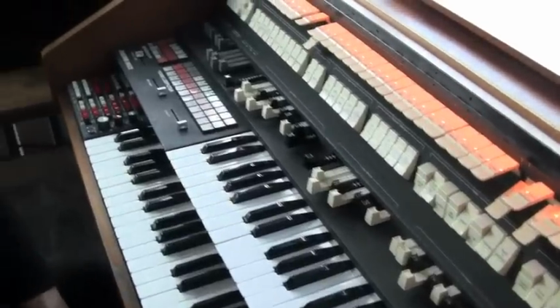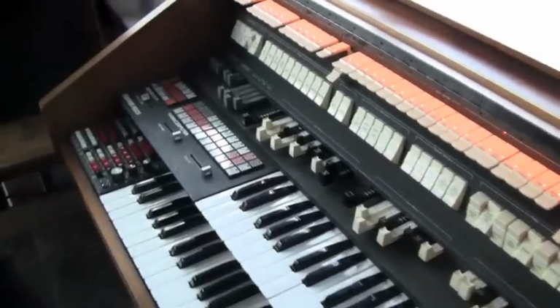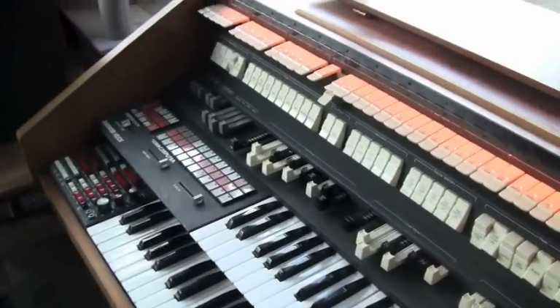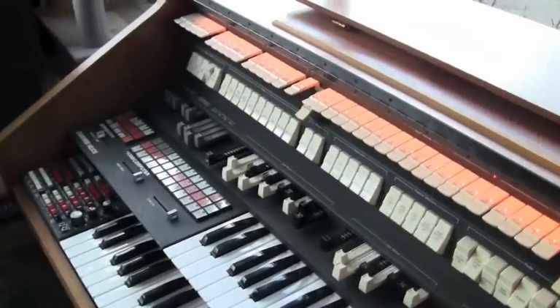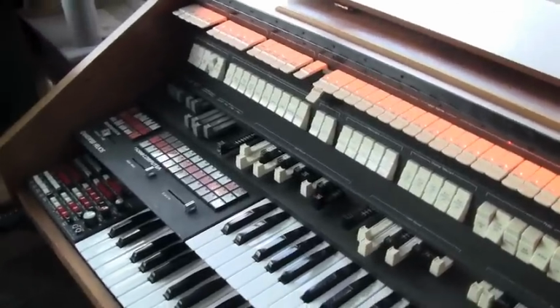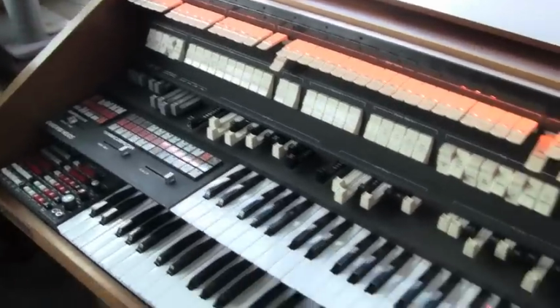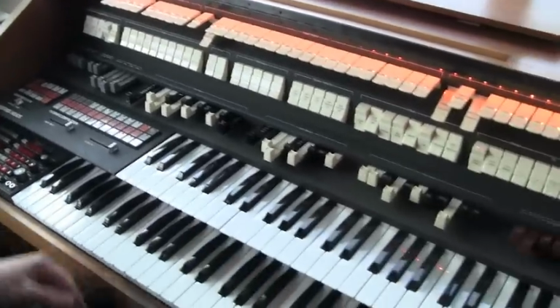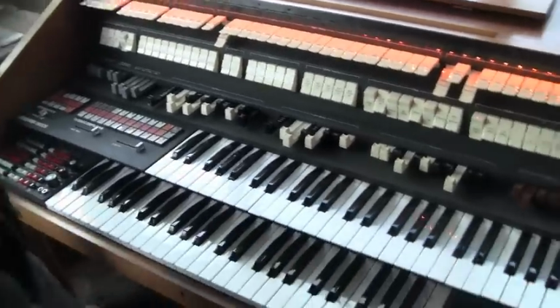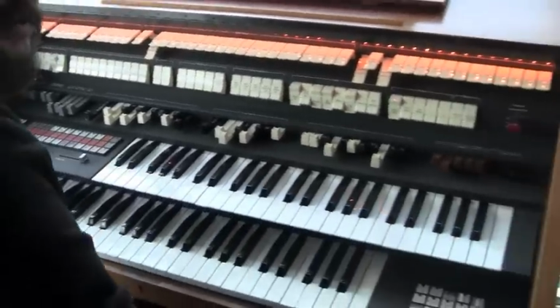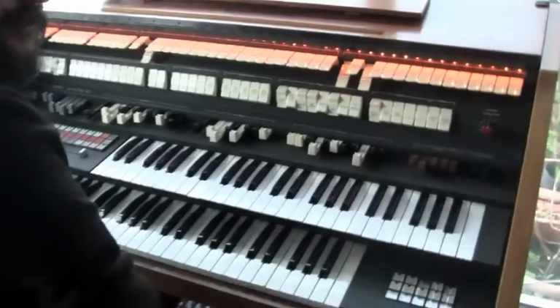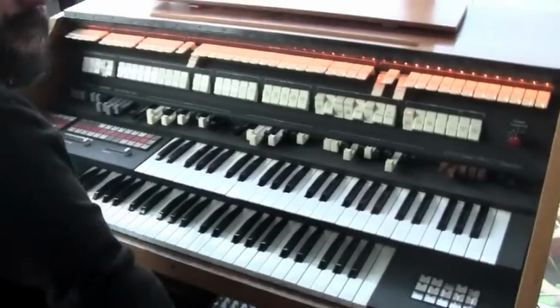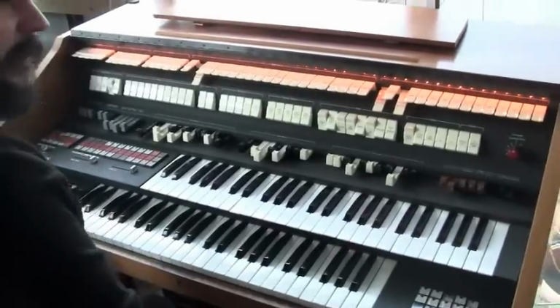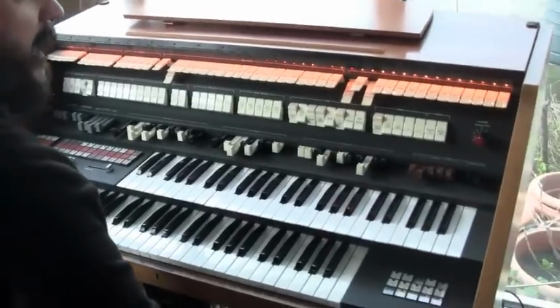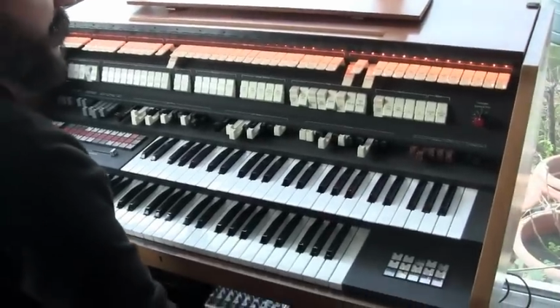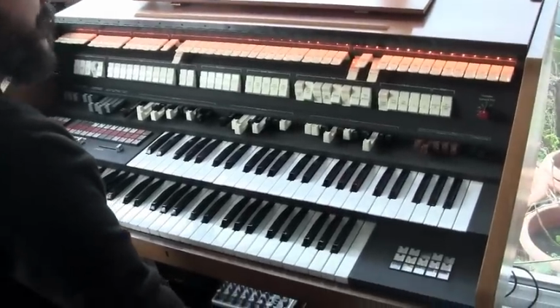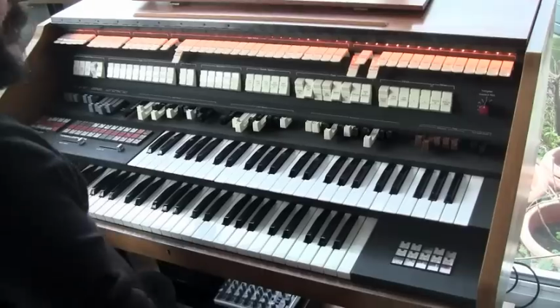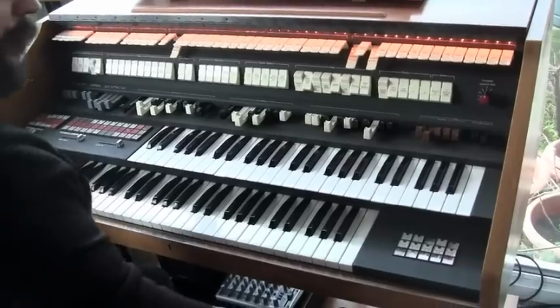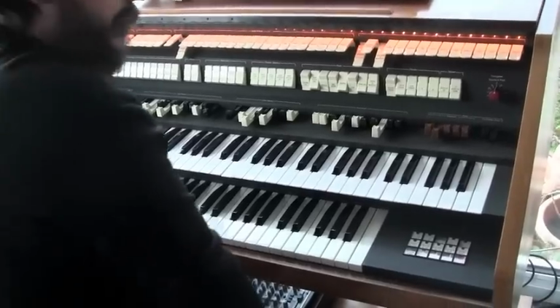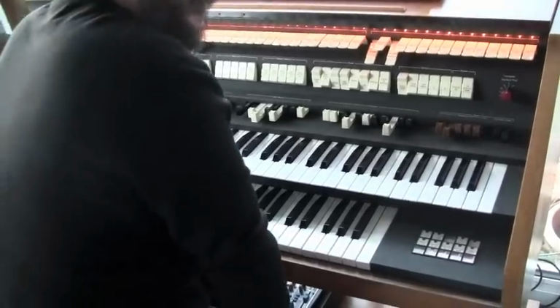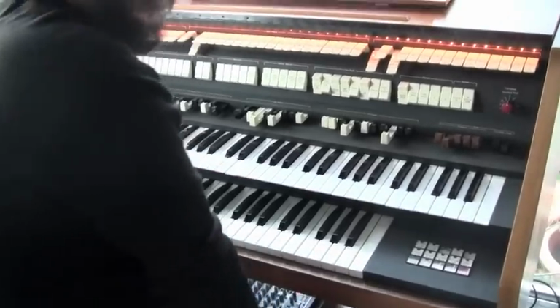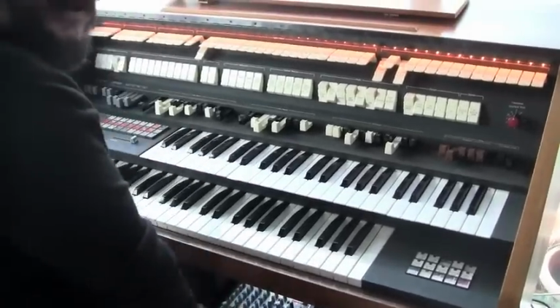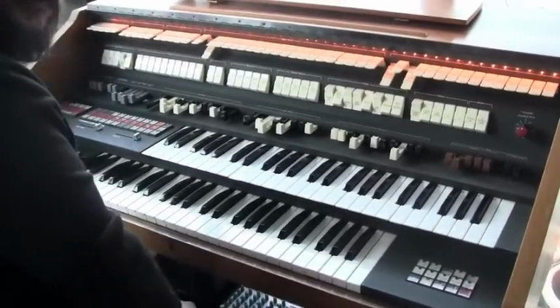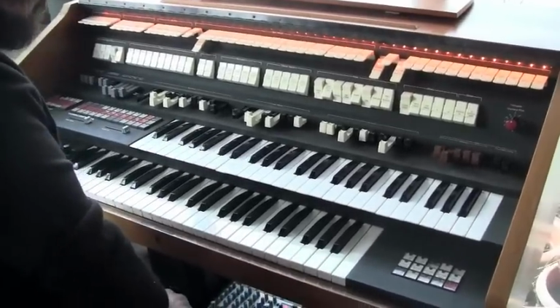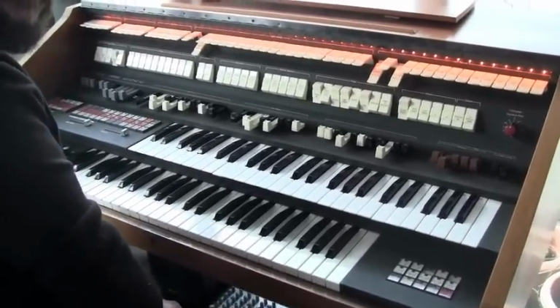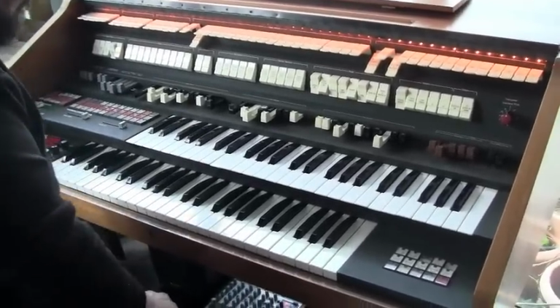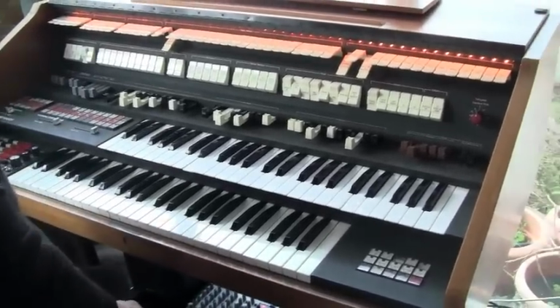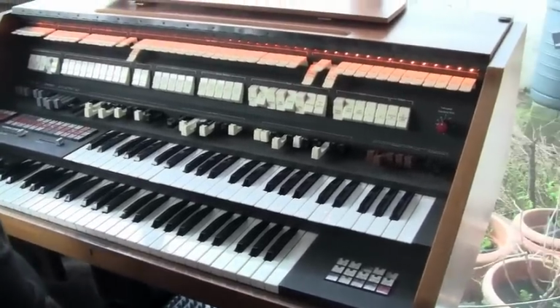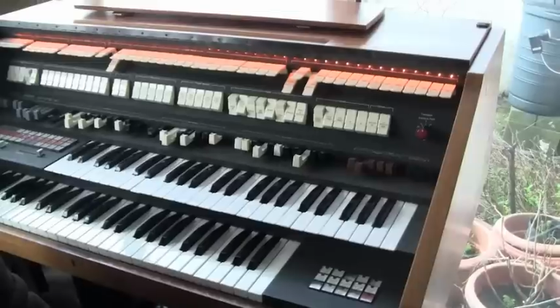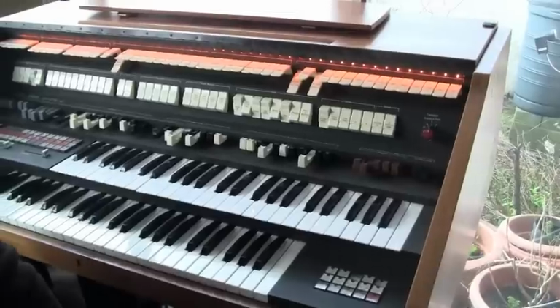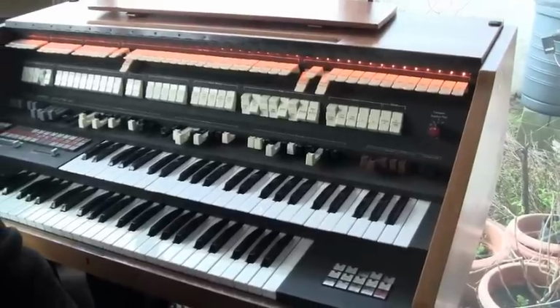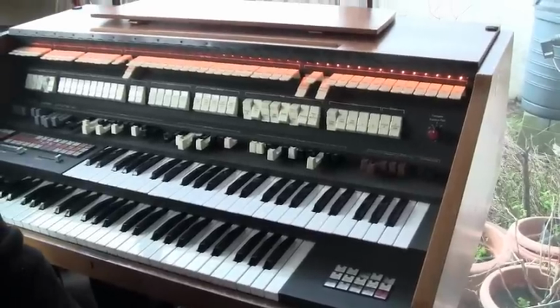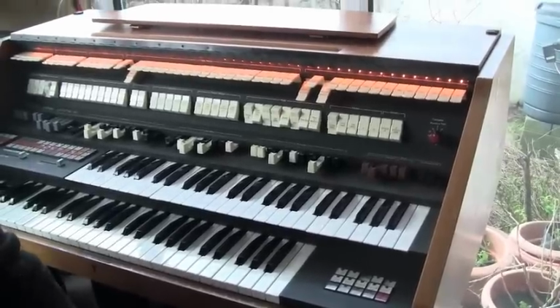He's got a number of these kit-built organs as they were back in 1977, and he let me have this one. There's been a number of faults on it, only small minor faults, most of which we've fixed now.